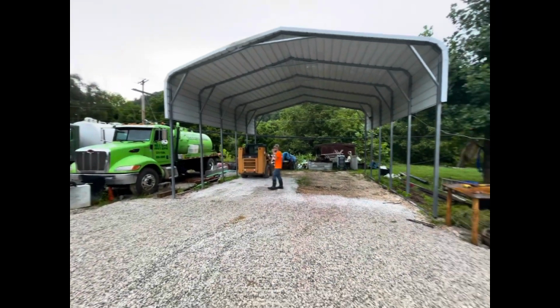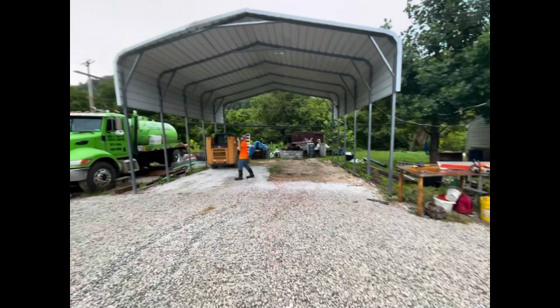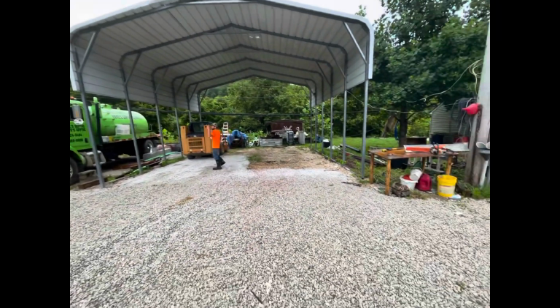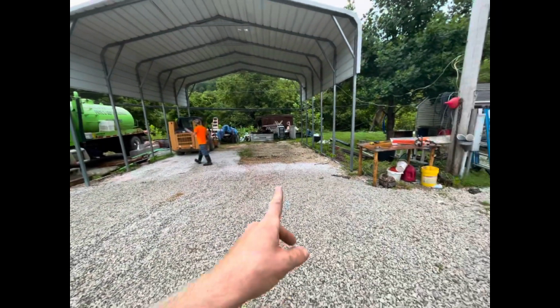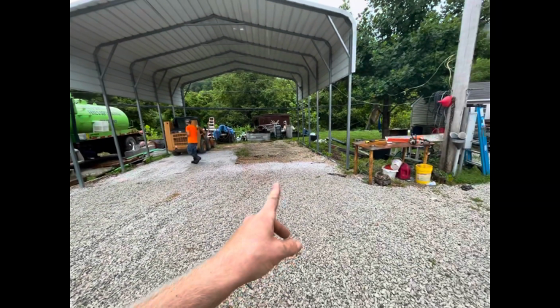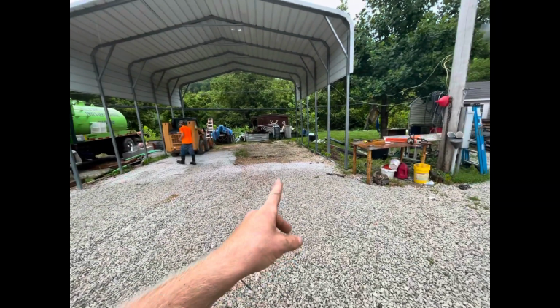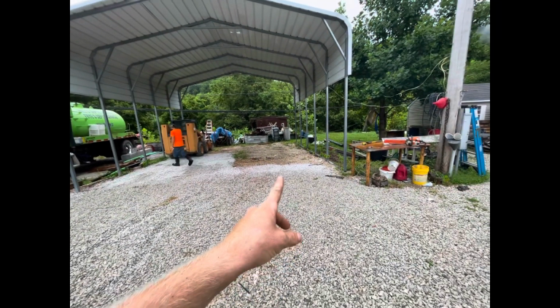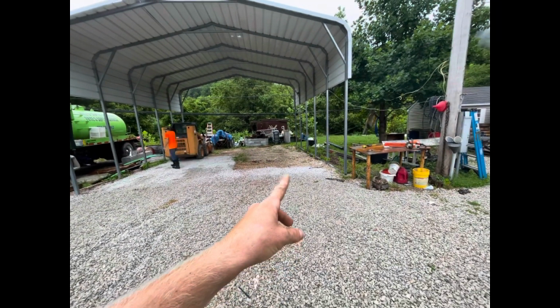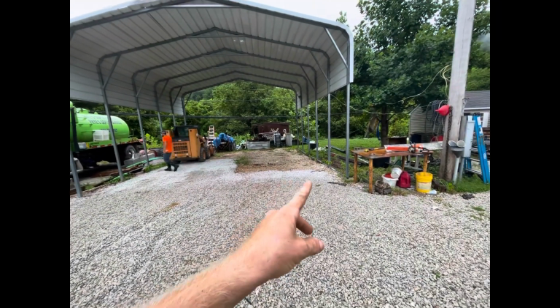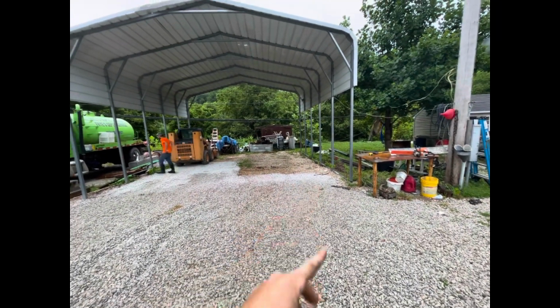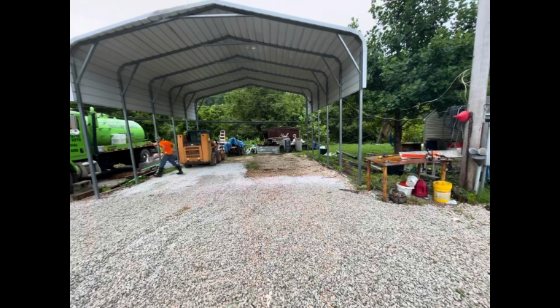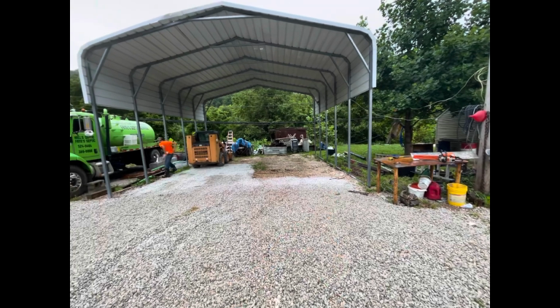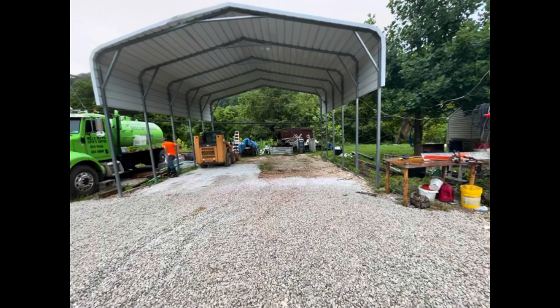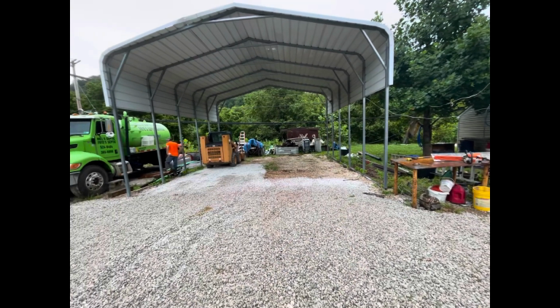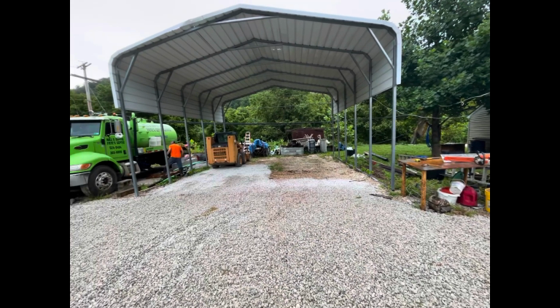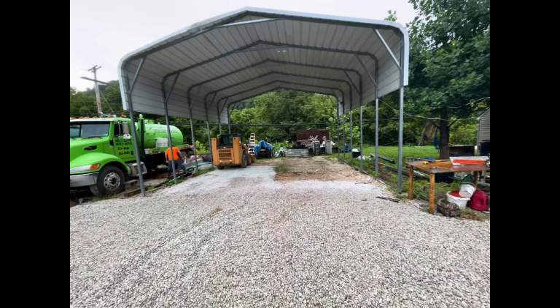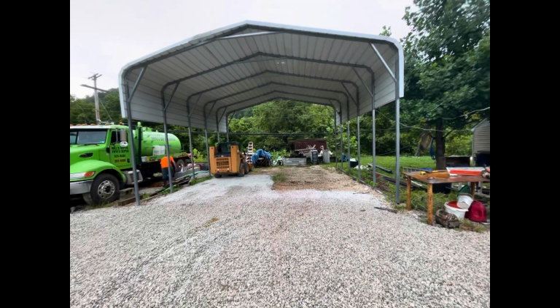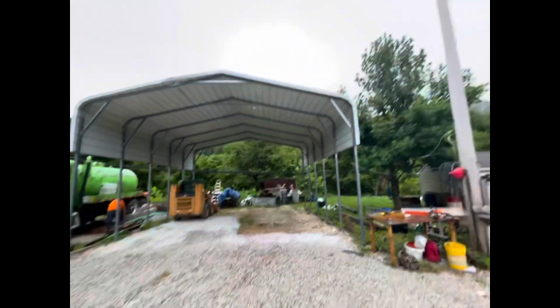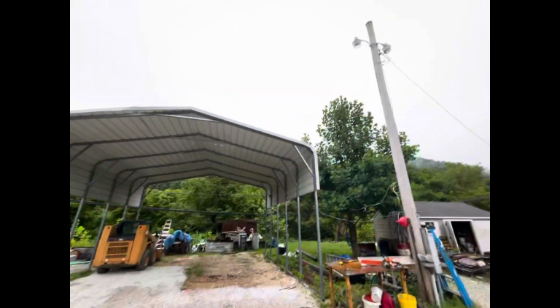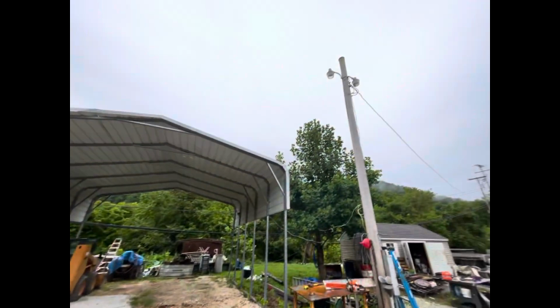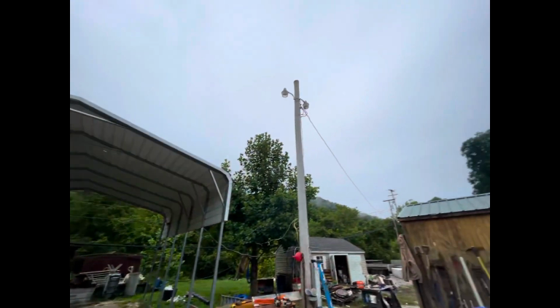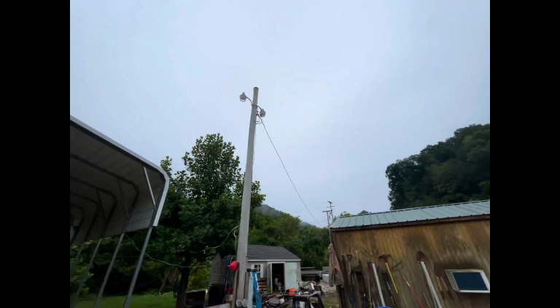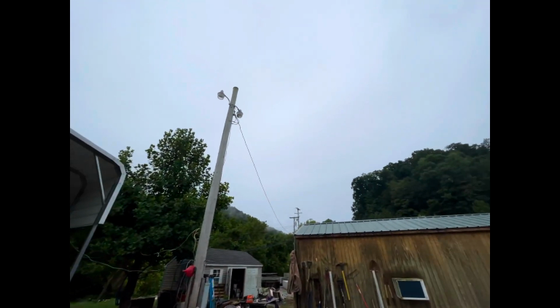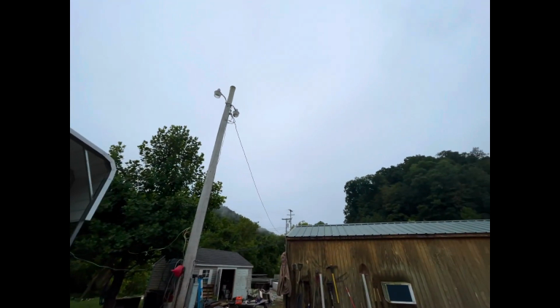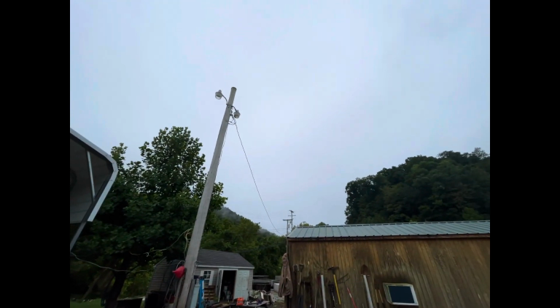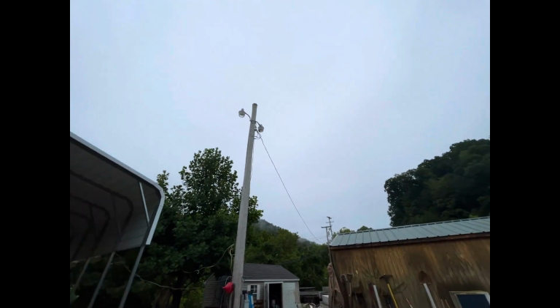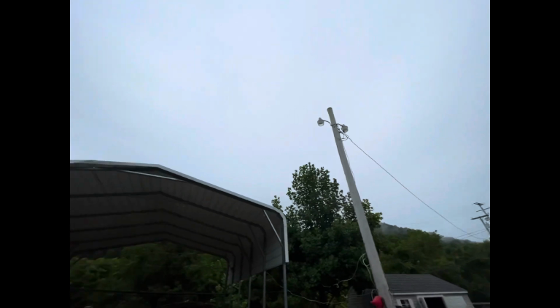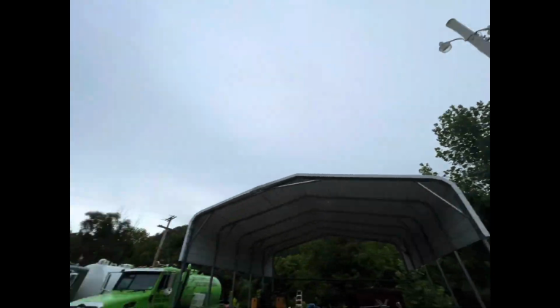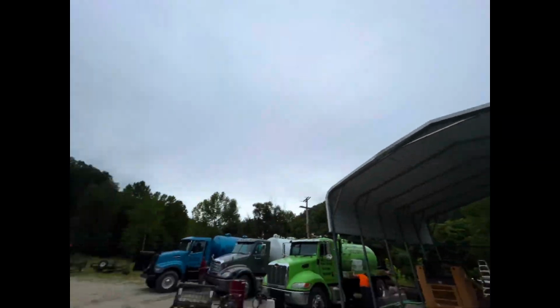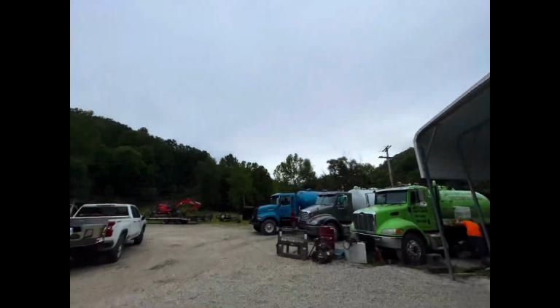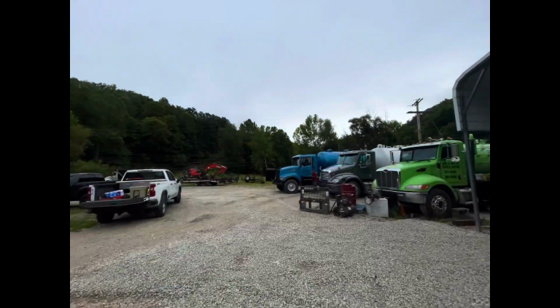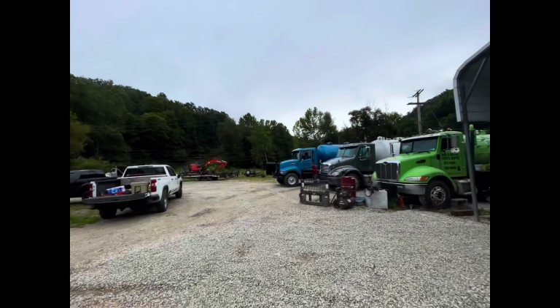We're gonna pour this concrete slab today. I'm gonna do a little time lapse of it once we get started and working. It doesn't pour the rain on, which it's scheduled to do.